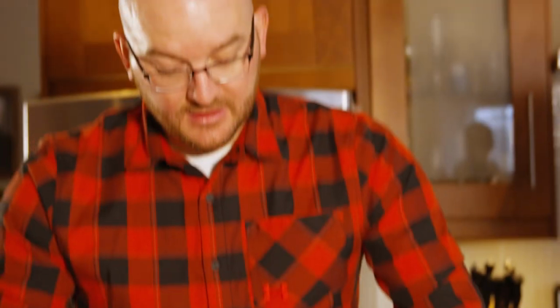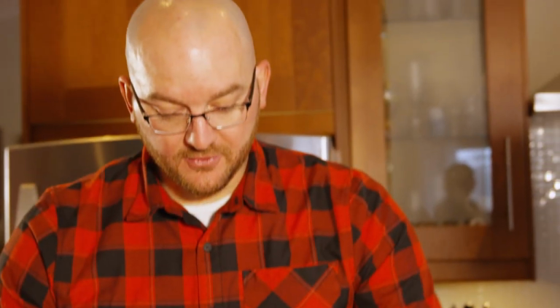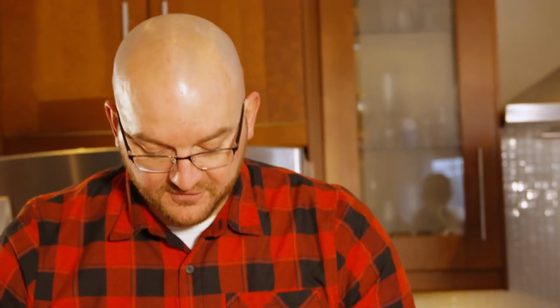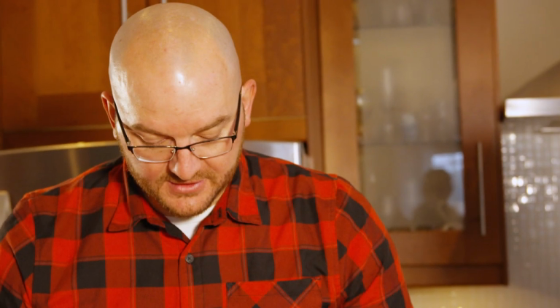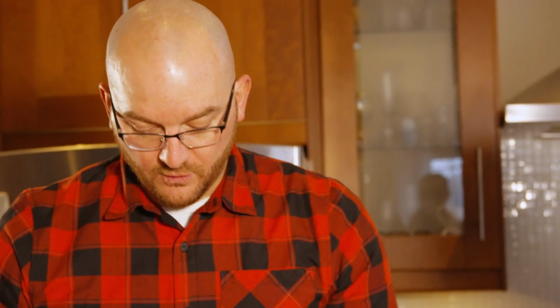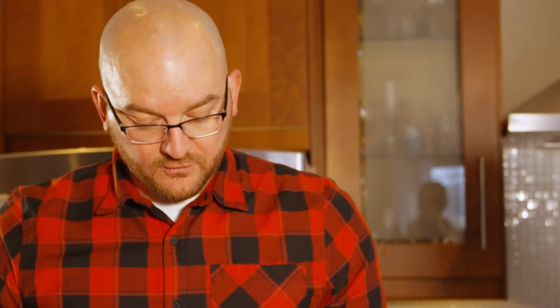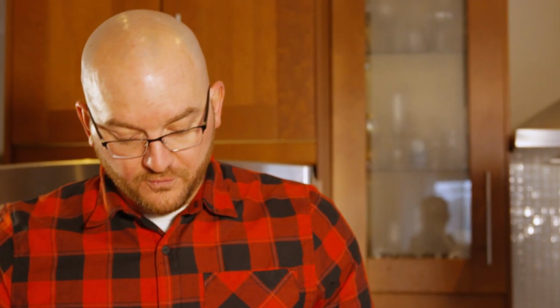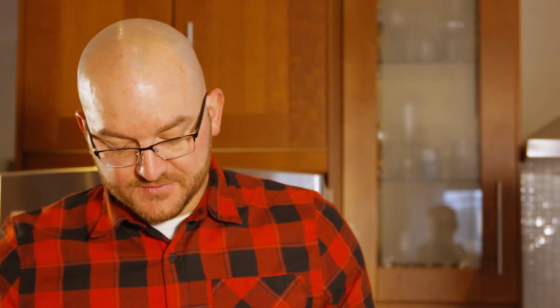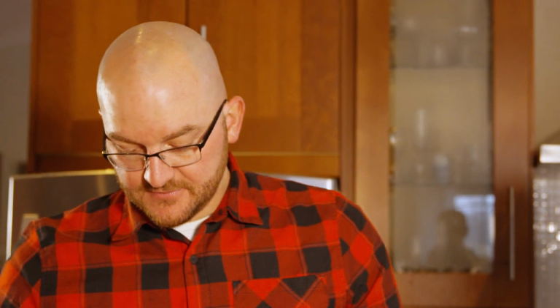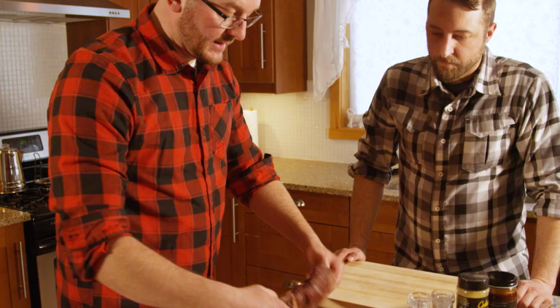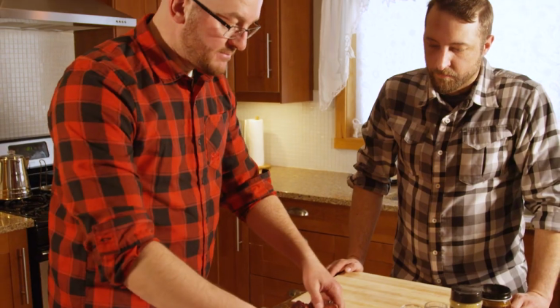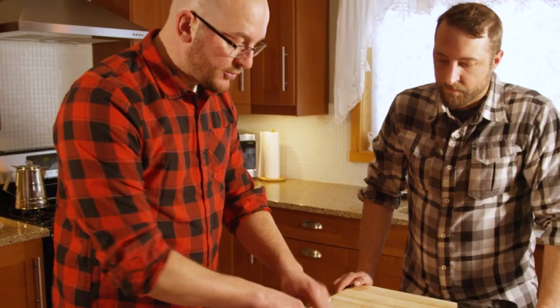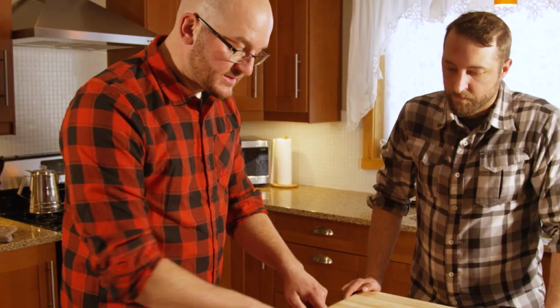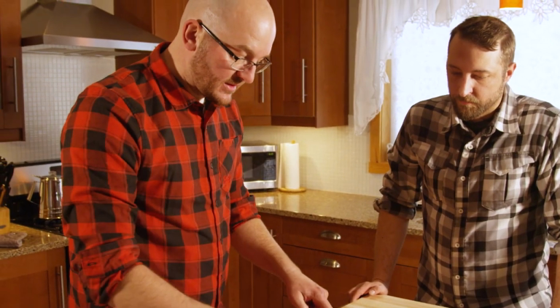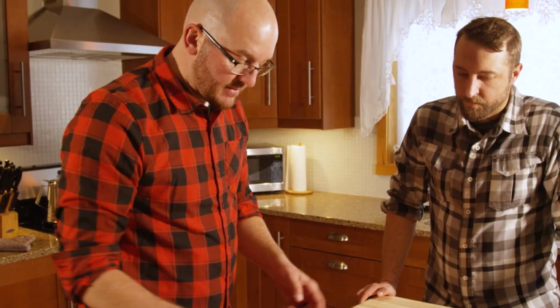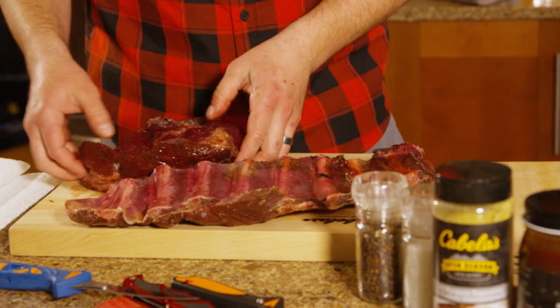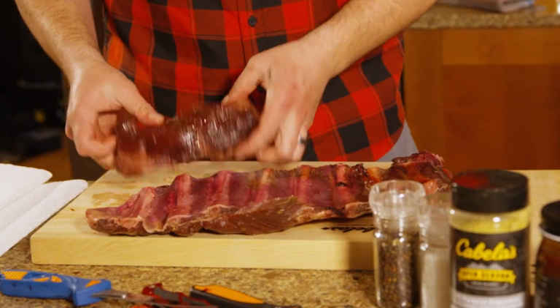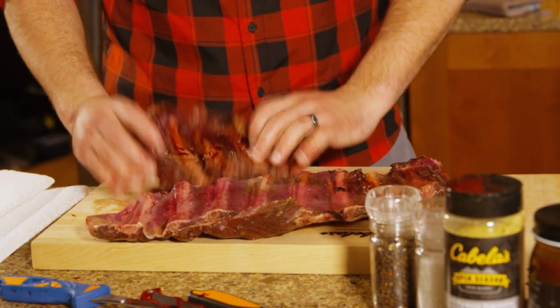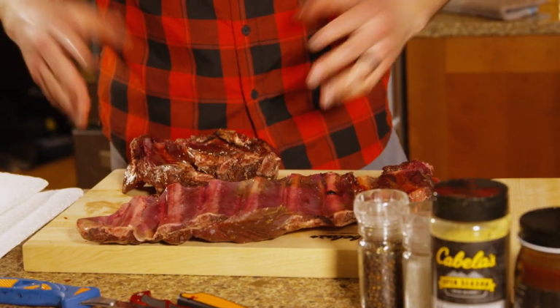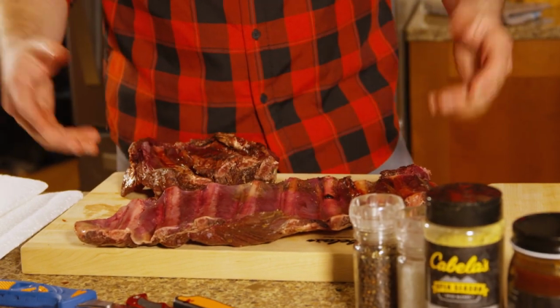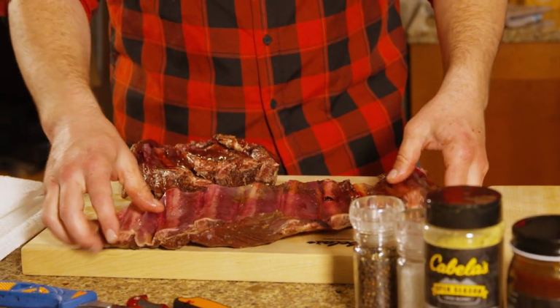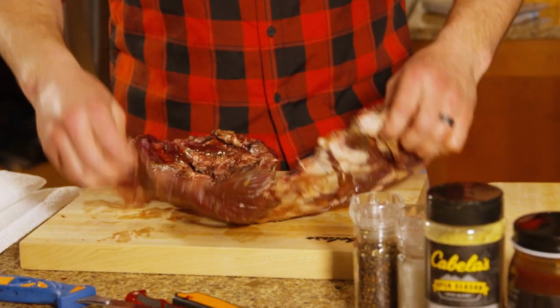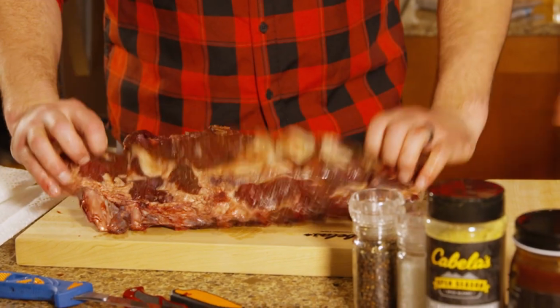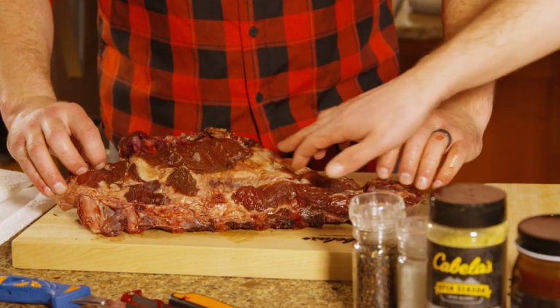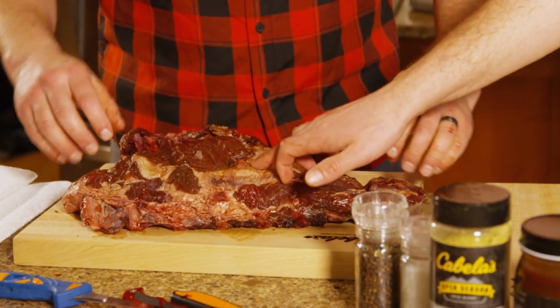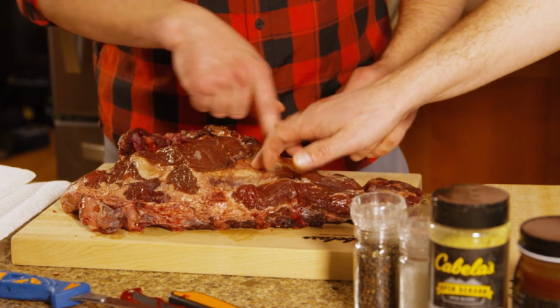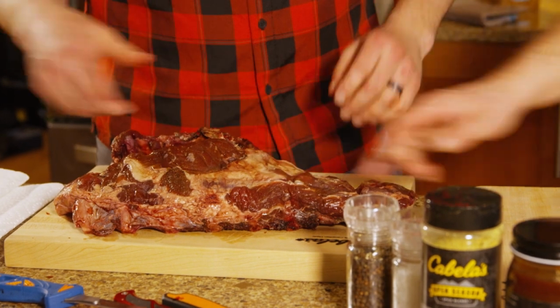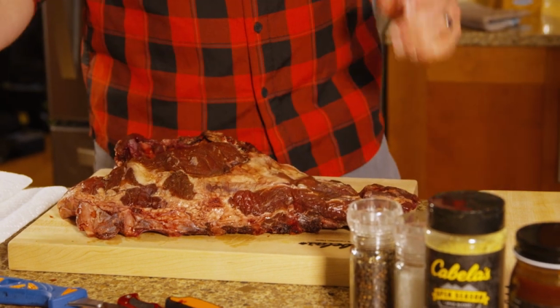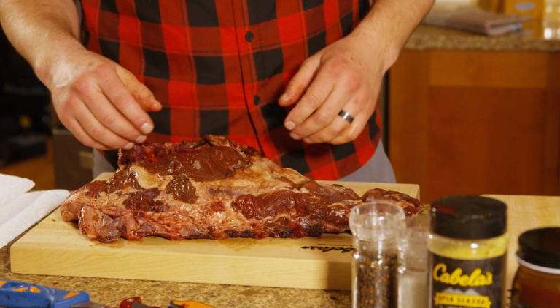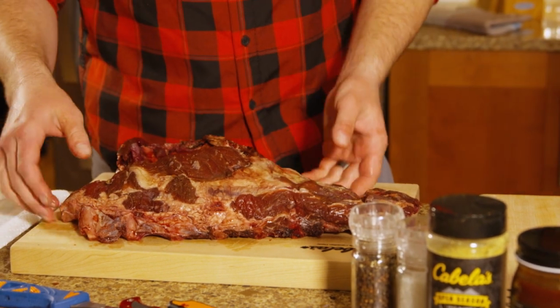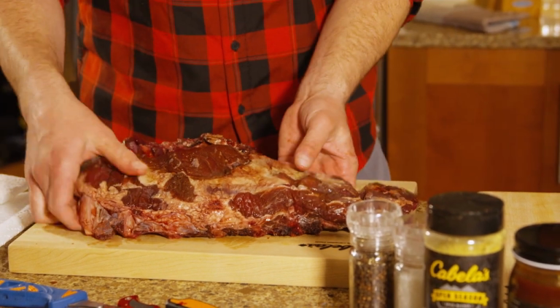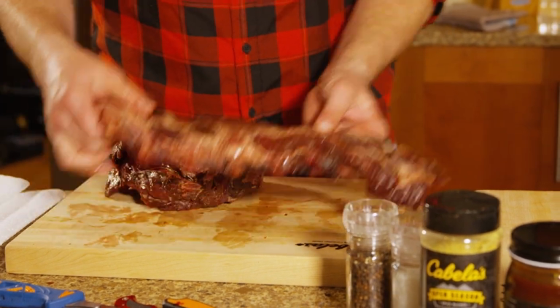Now there are a few things you're going to want to do with ribs — like any membranes, this tough membrane across the back, I'm going to clean it up. That tallow right here — I want to get that out of there. Most of it.